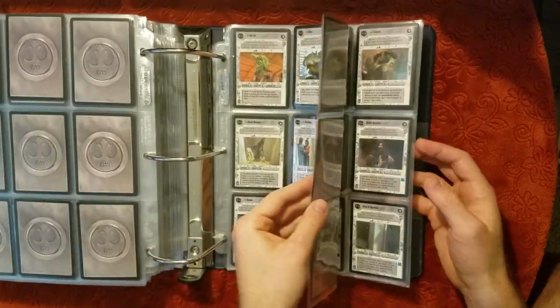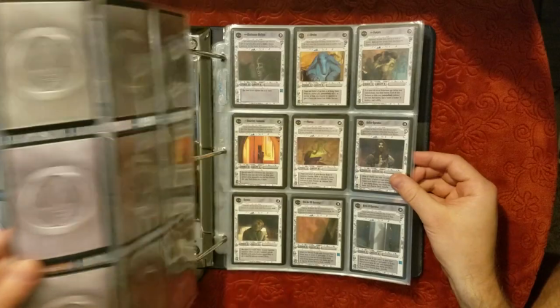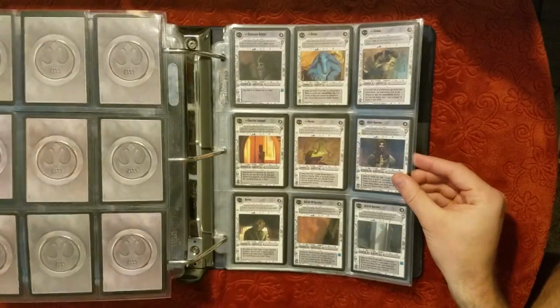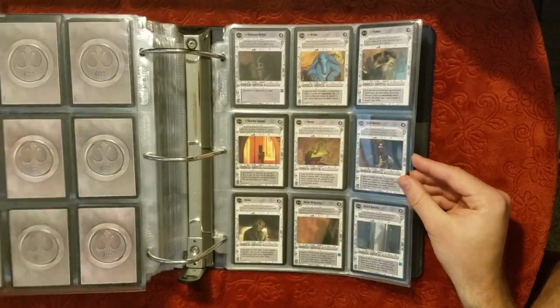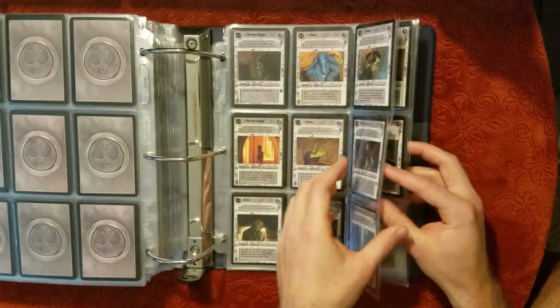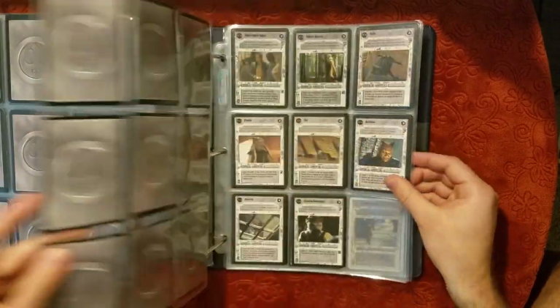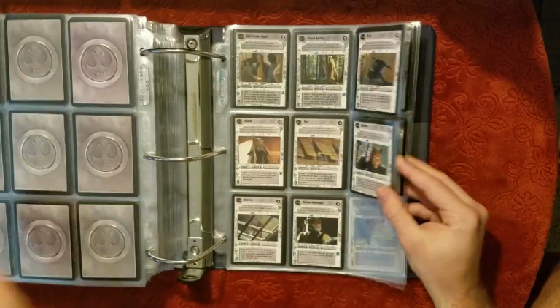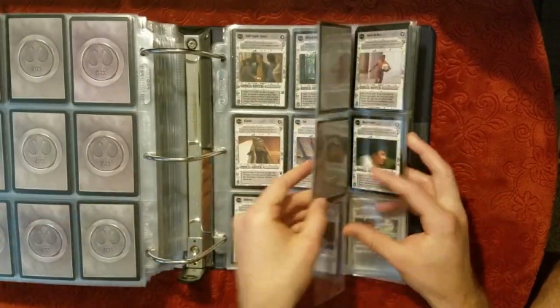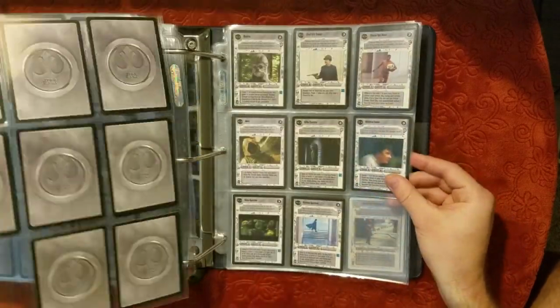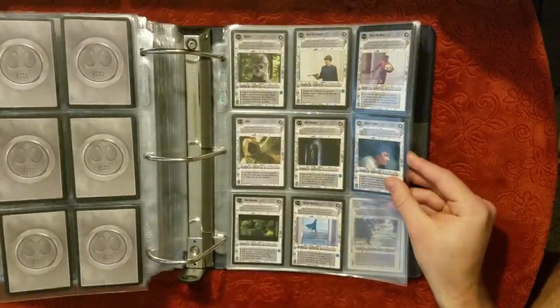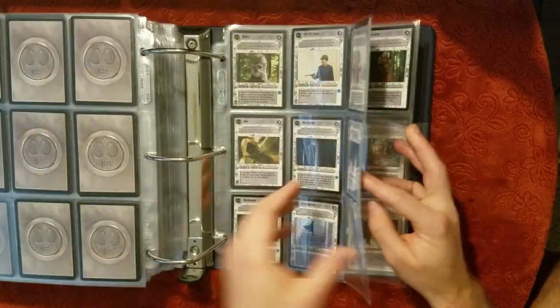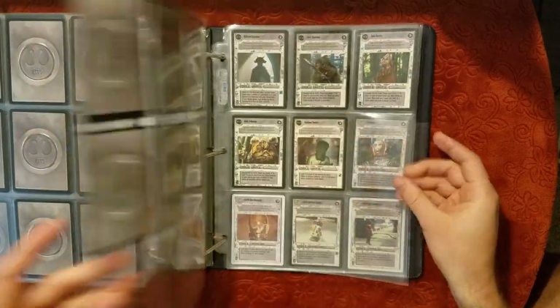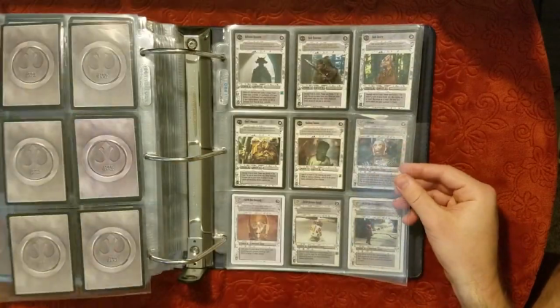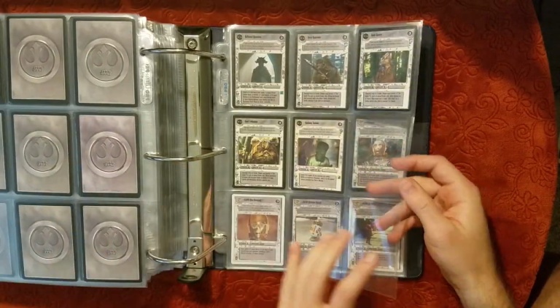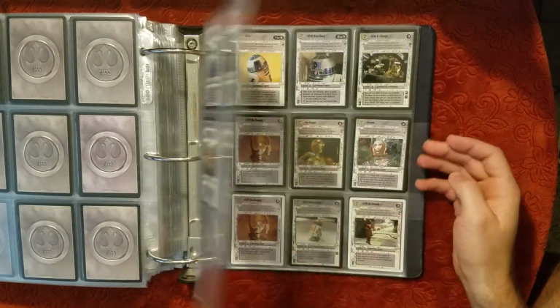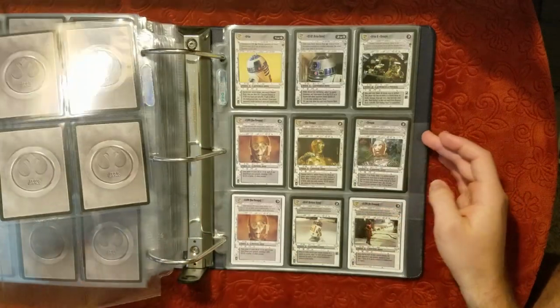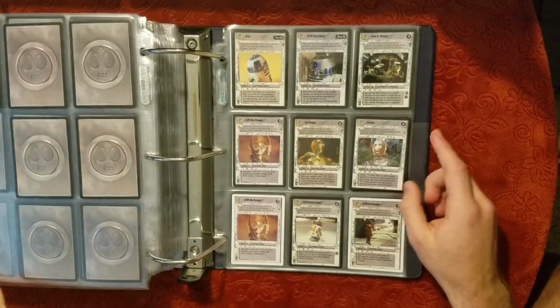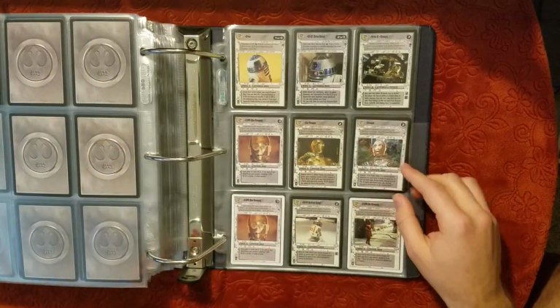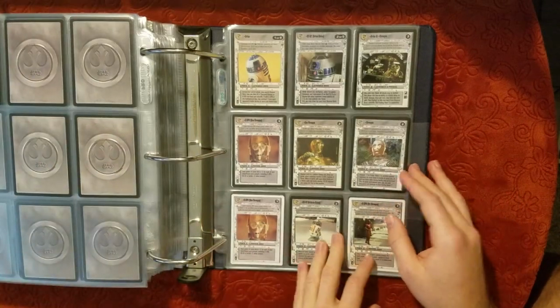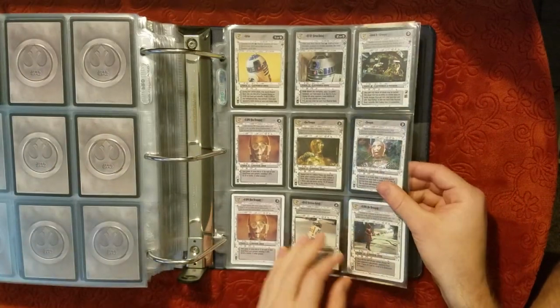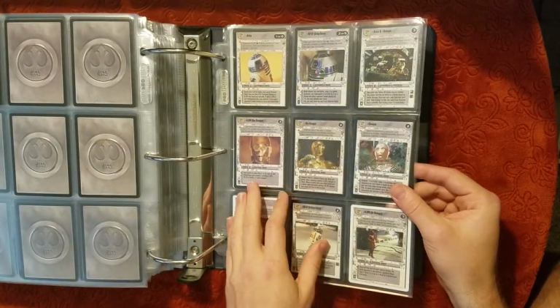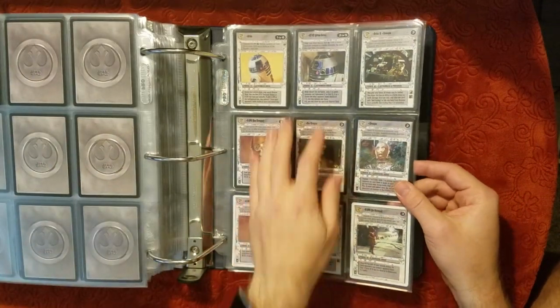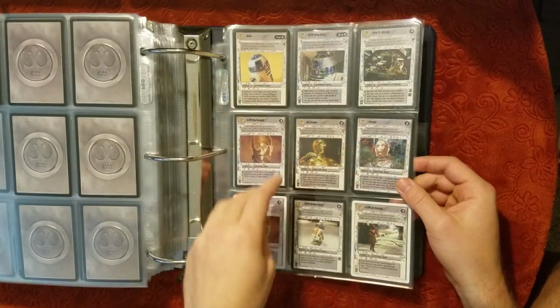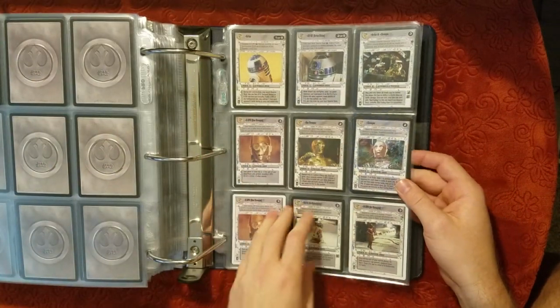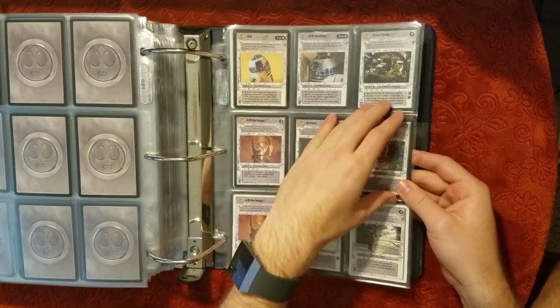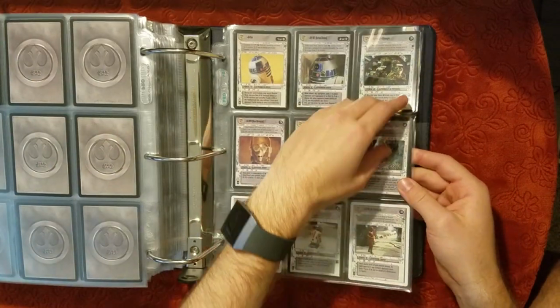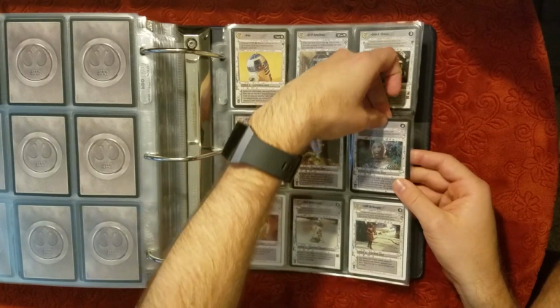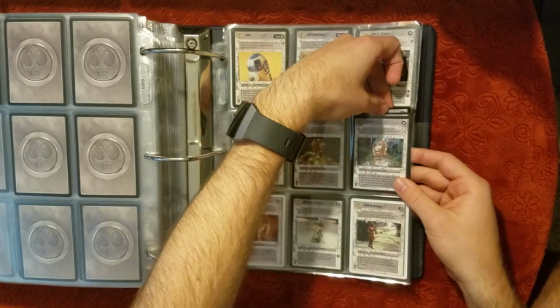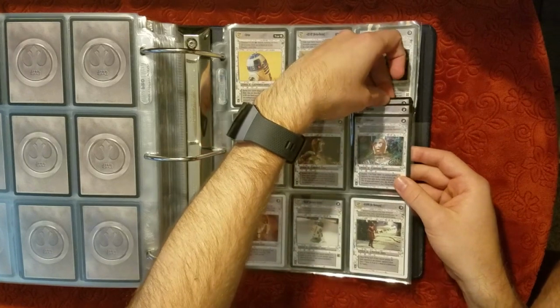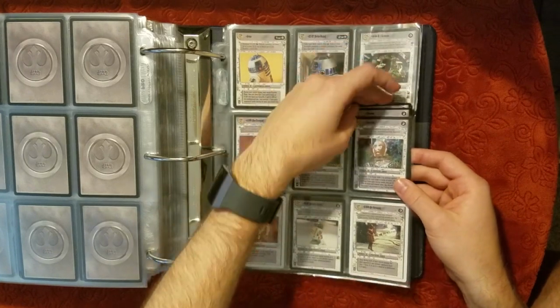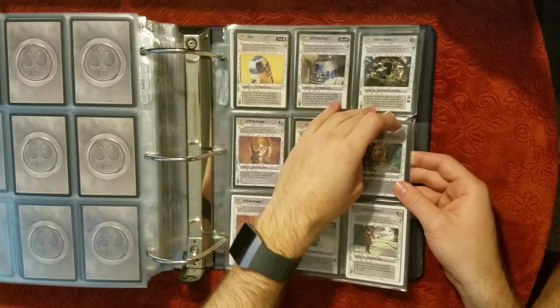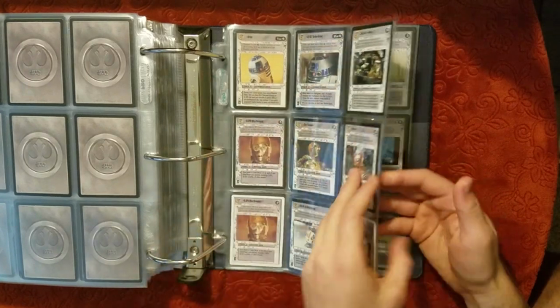We'll fast forward to the Jabba's Palace miscellaneous guys. Here's our droids. So 3PO. Original R2-D2. There's more than one Endor 3PO — that's nice.